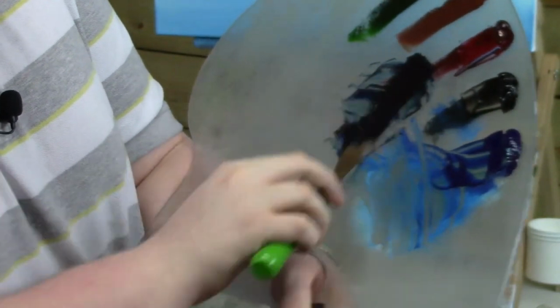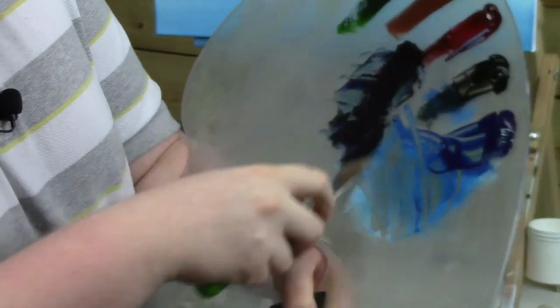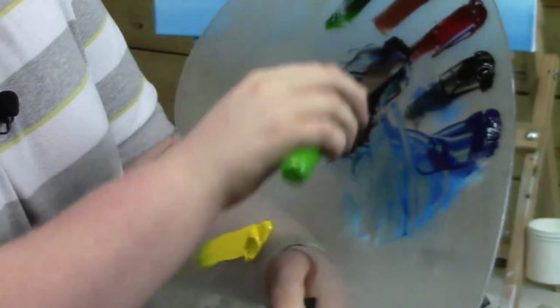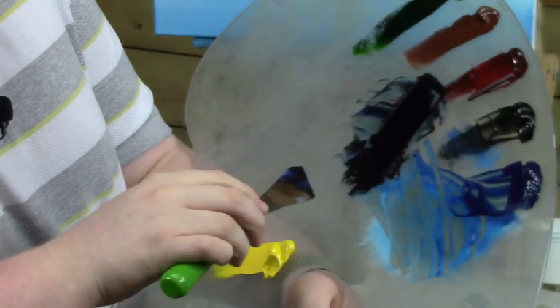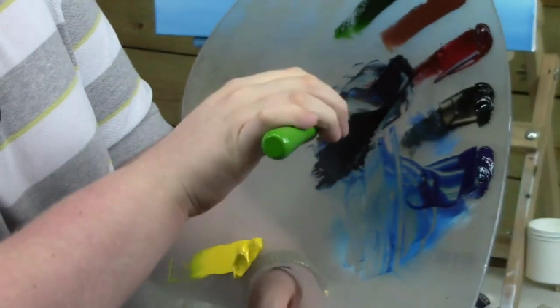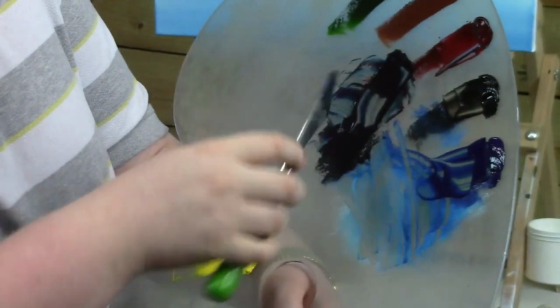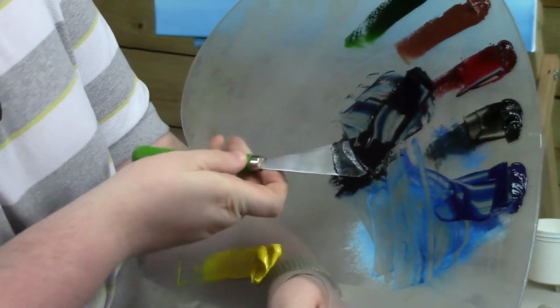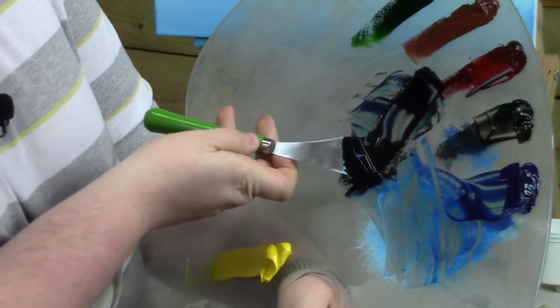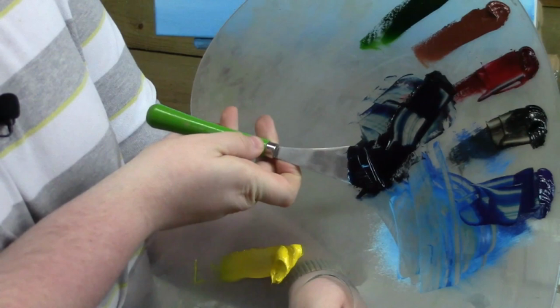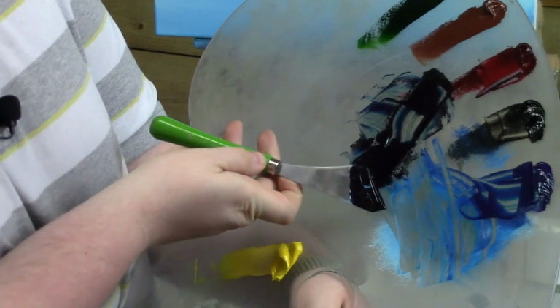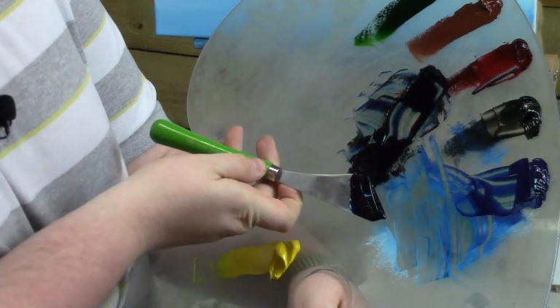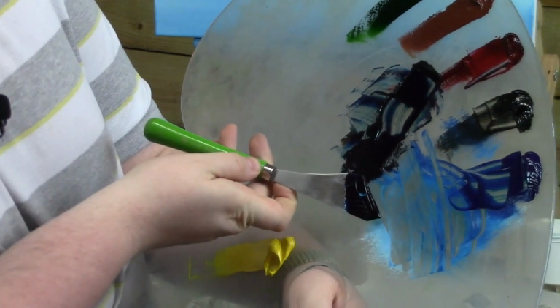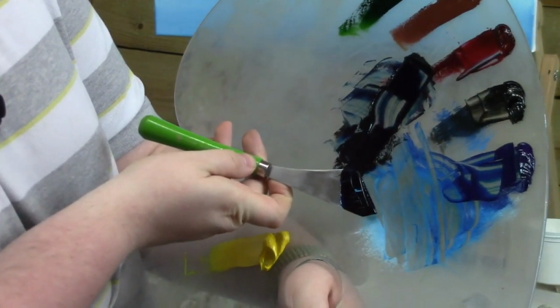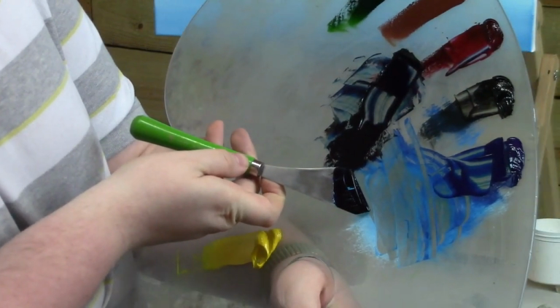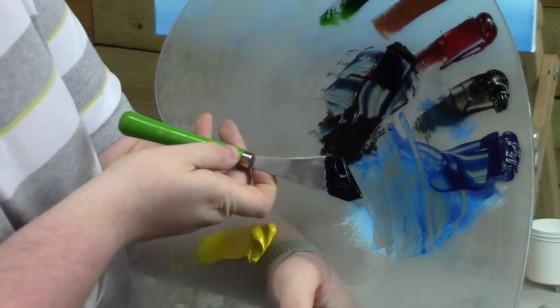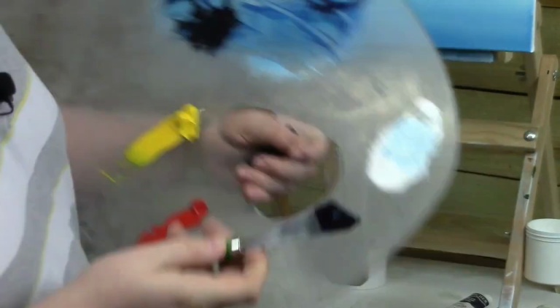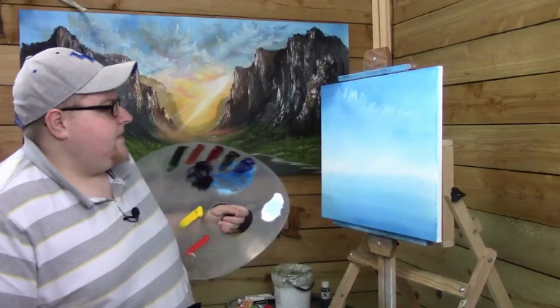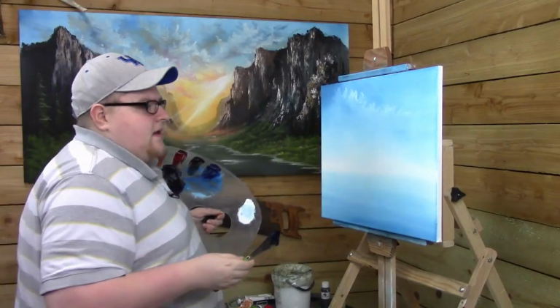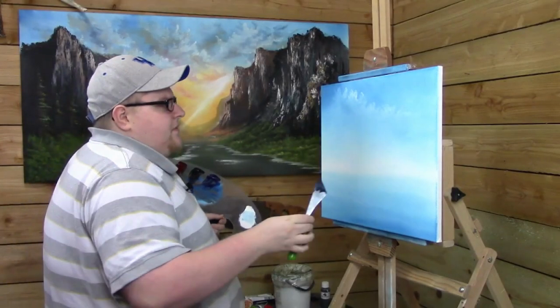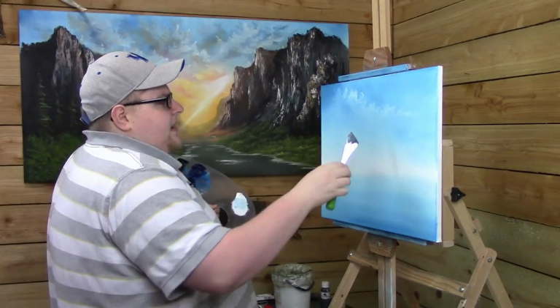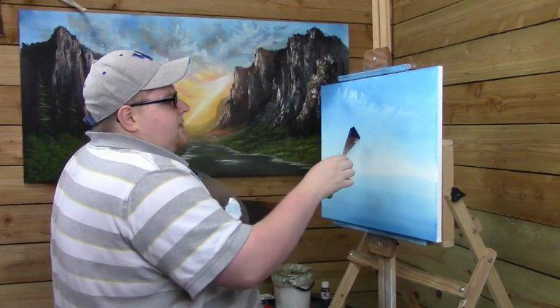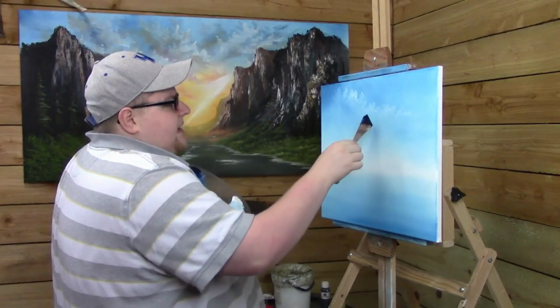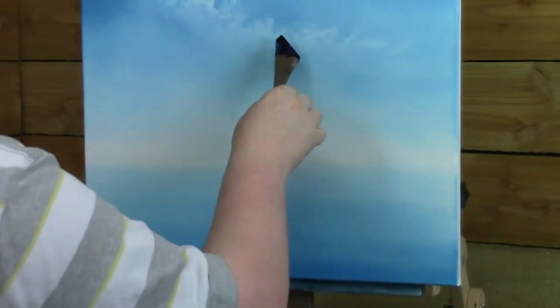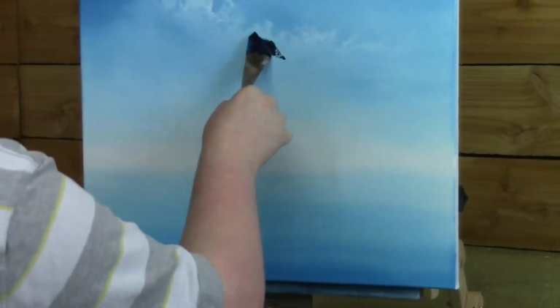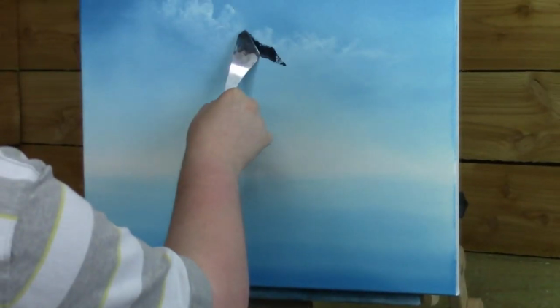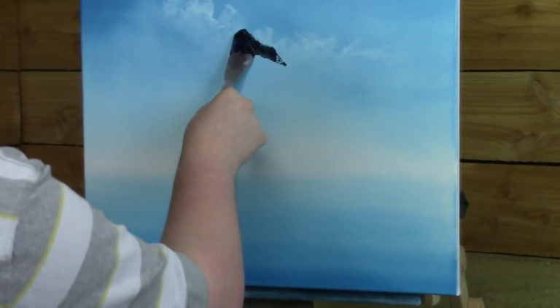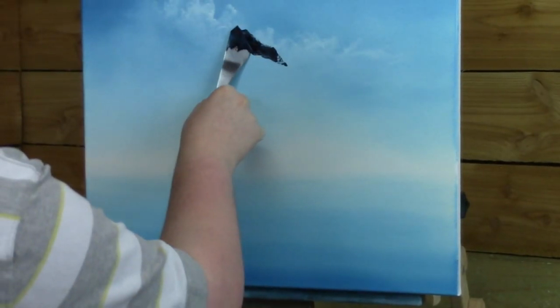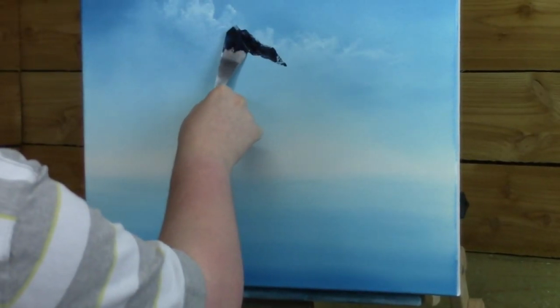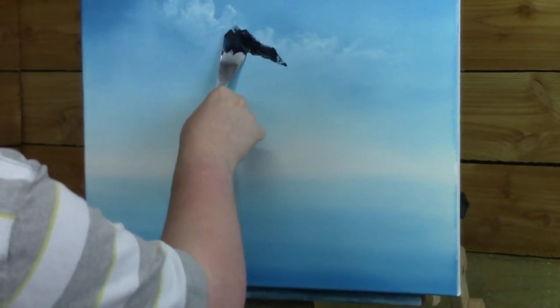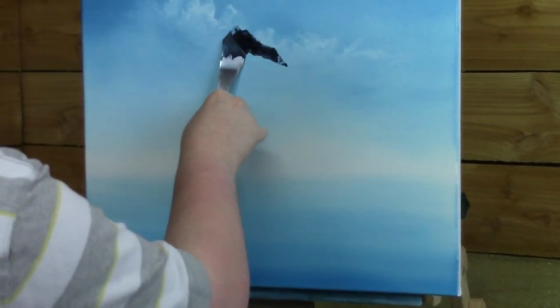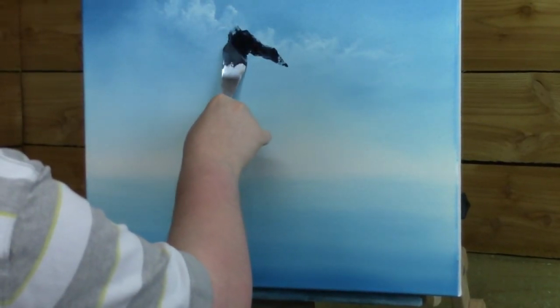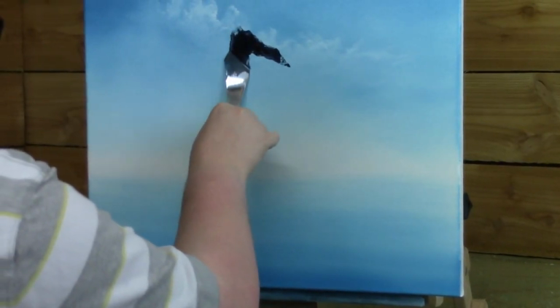Pull it out flat. Then get you a little roll of paint around the edge of your knife. Let's go up here now. I thought we'd make a mountain today that's kind of strong and big. It's a strong mountain up here today.